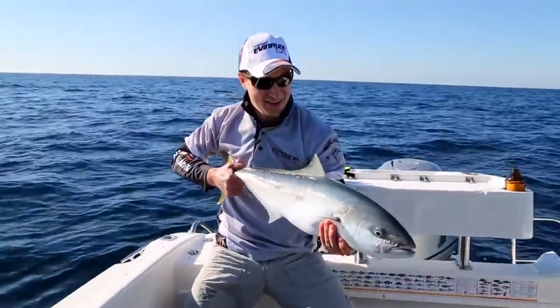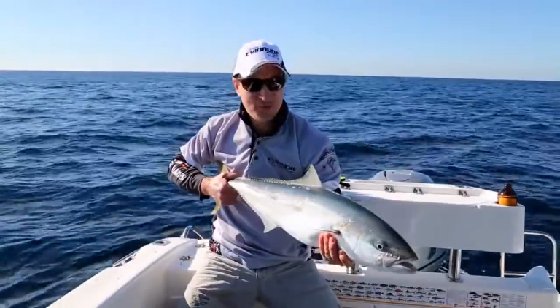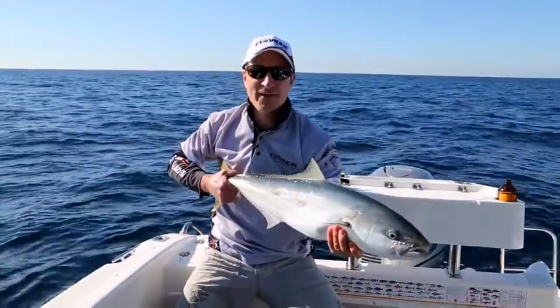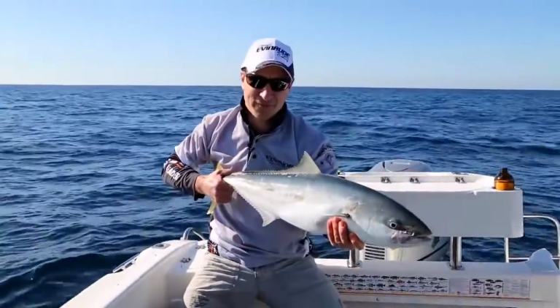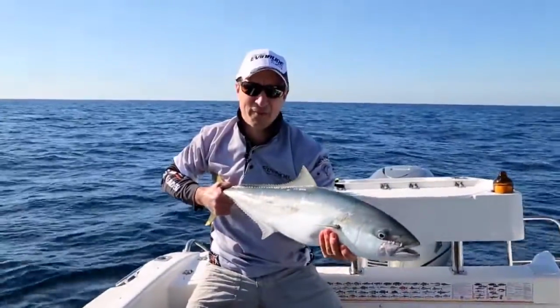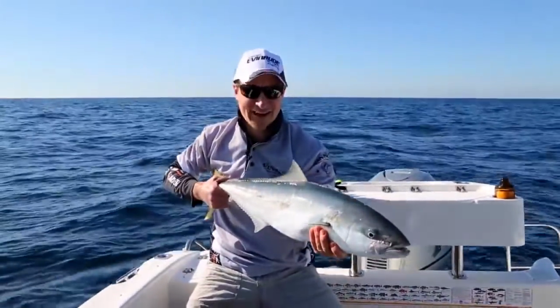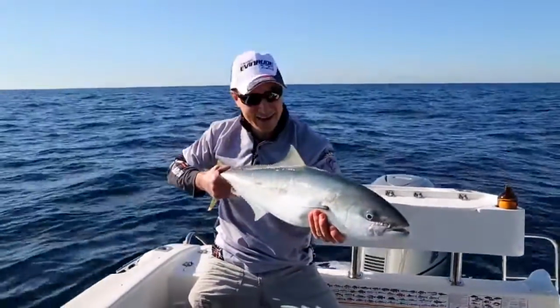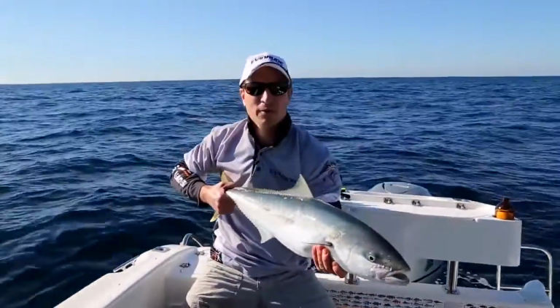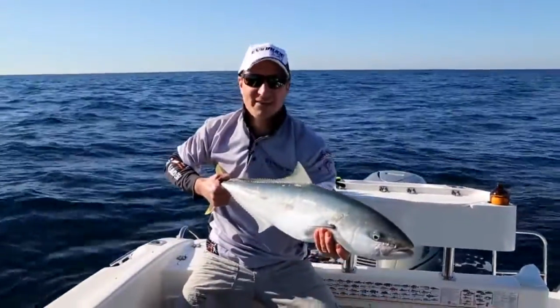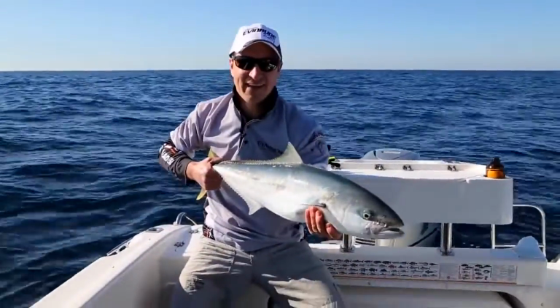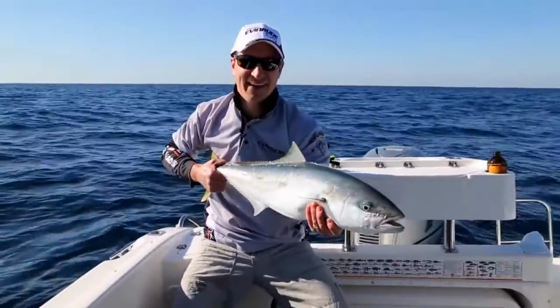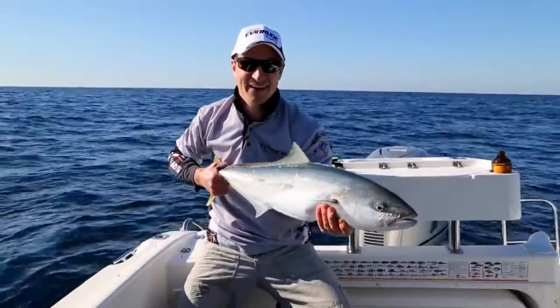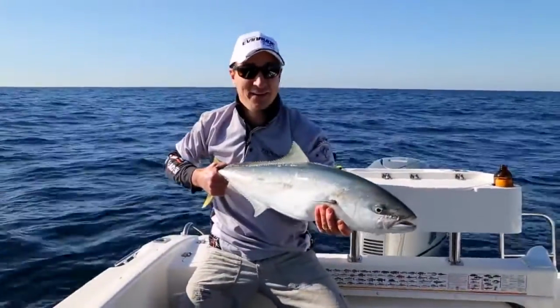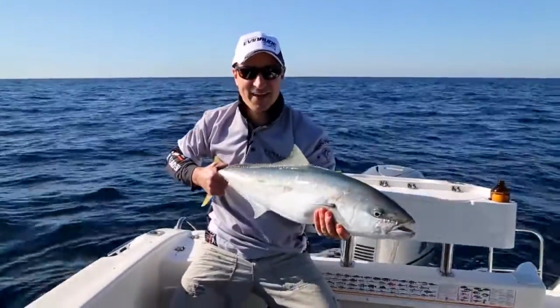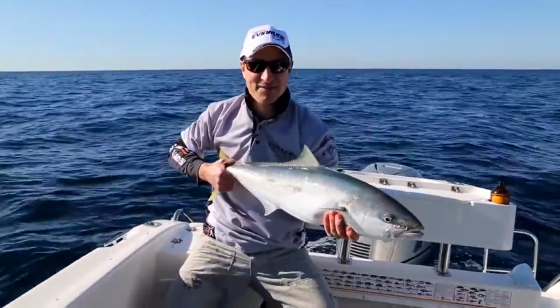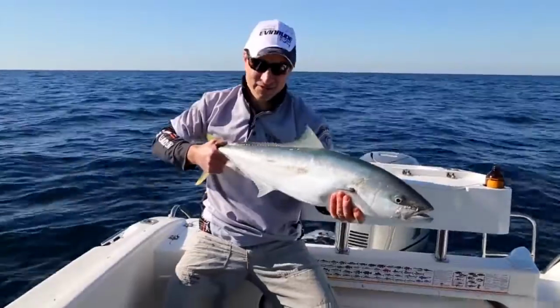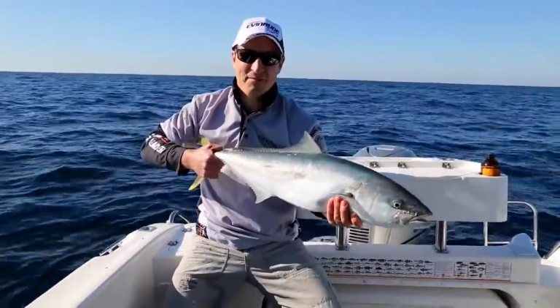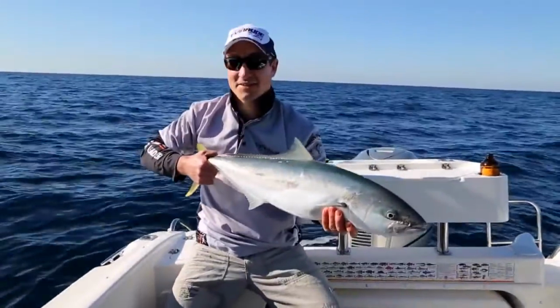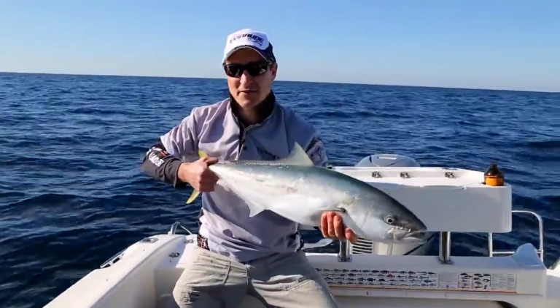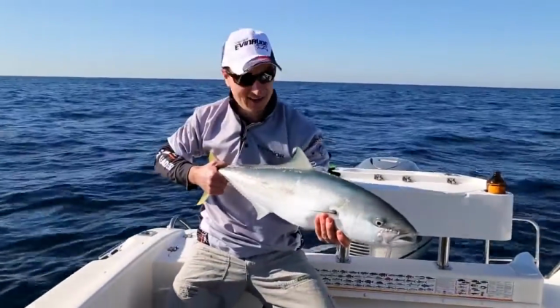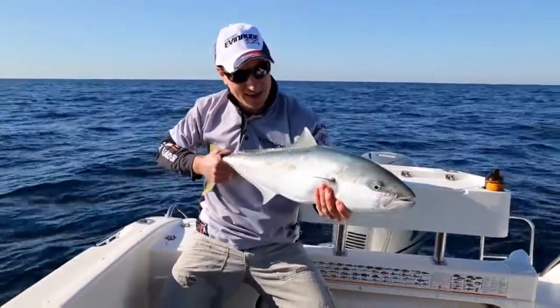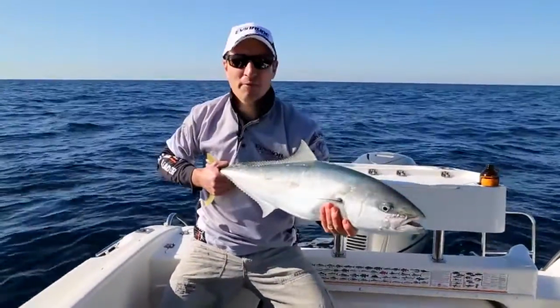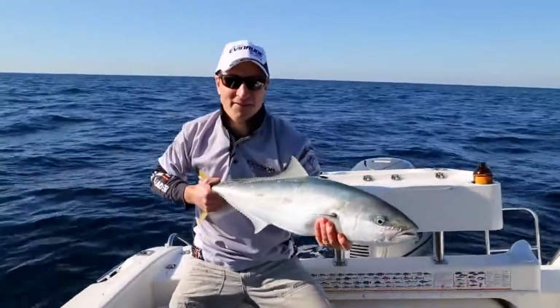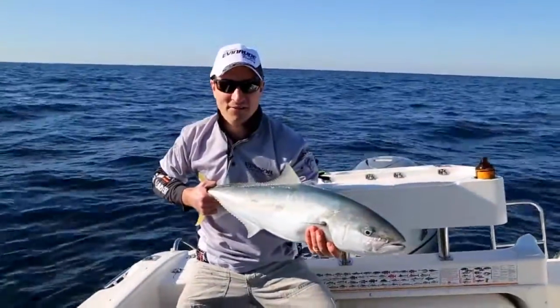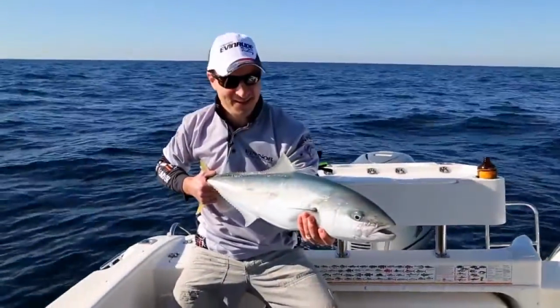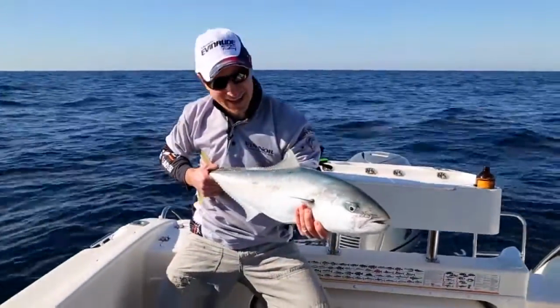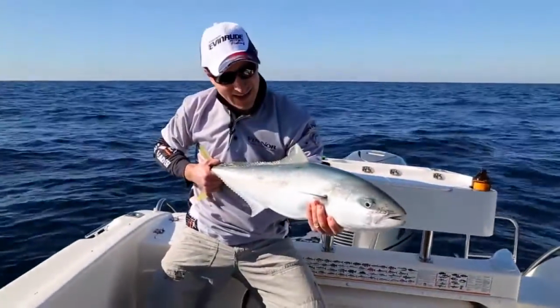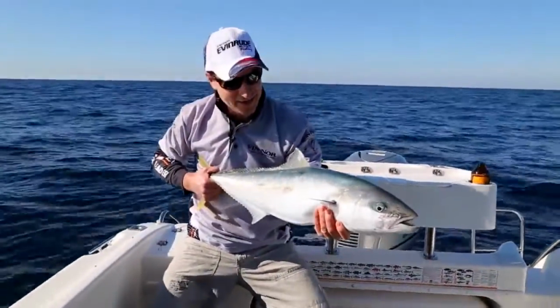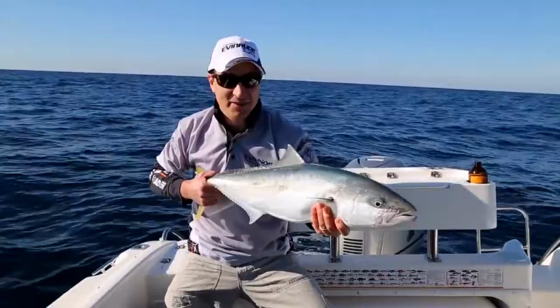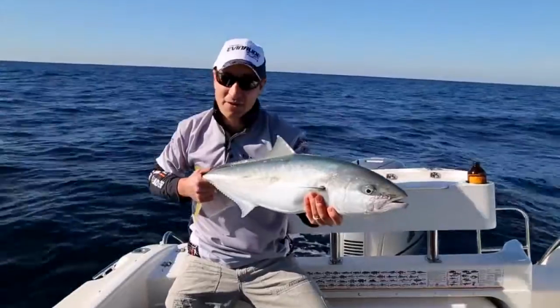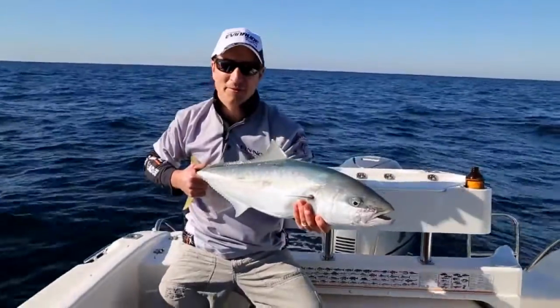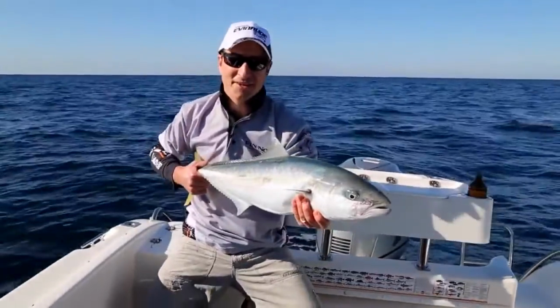So with the Rovex depth finder braid, we're able to count that out with the colour tabs. Every 10 metres is a different colour — put me right in this guy's face. And actually he was on our first drop down too.